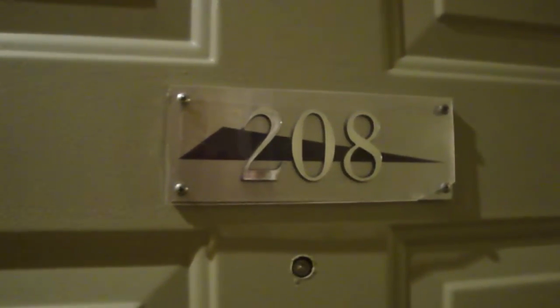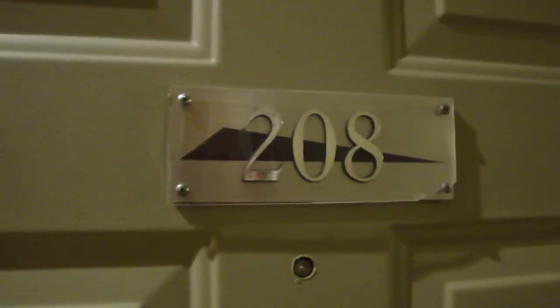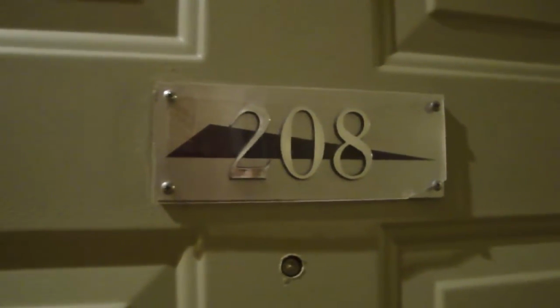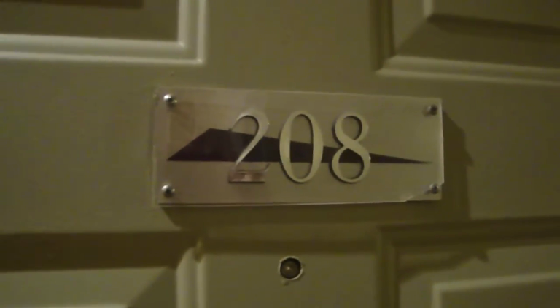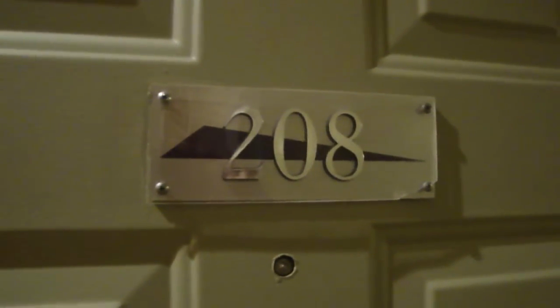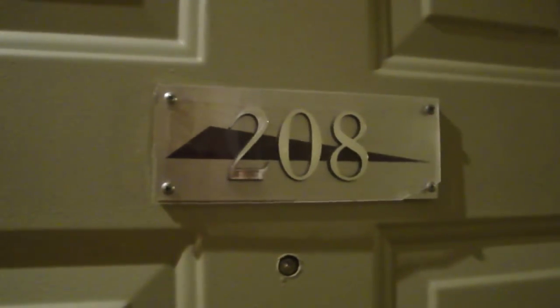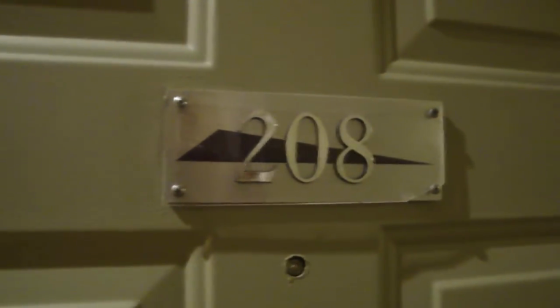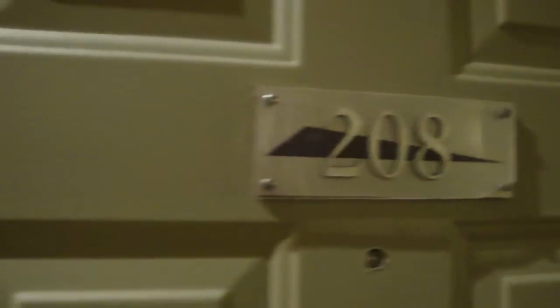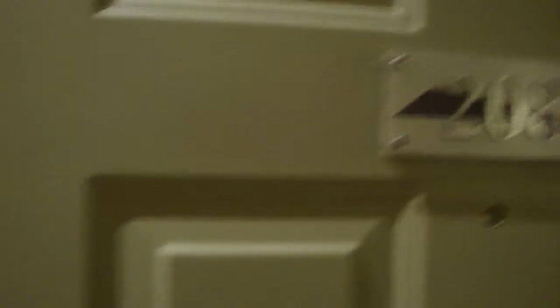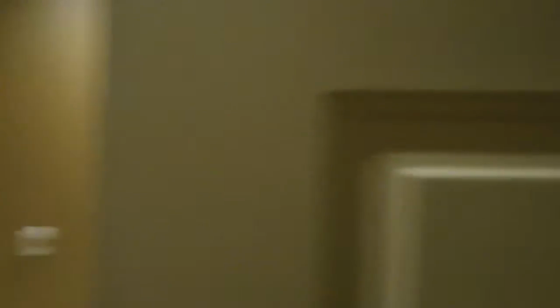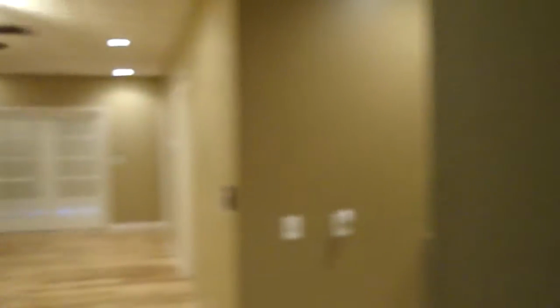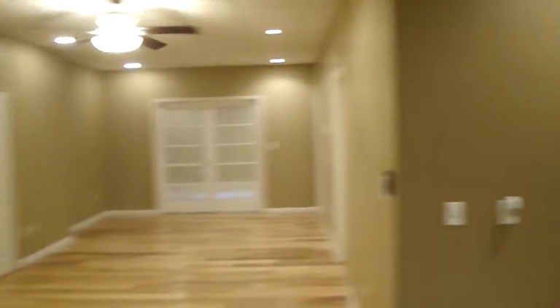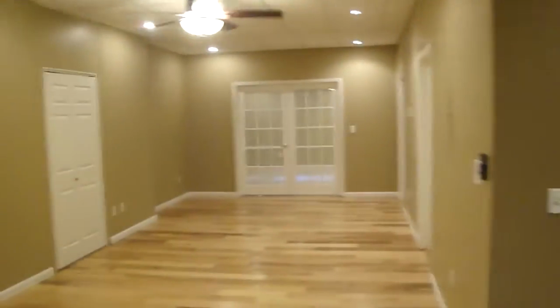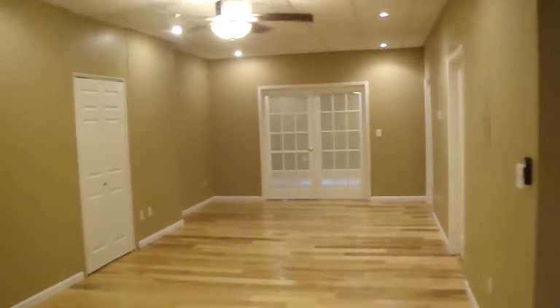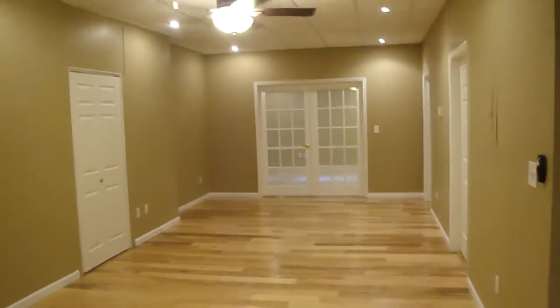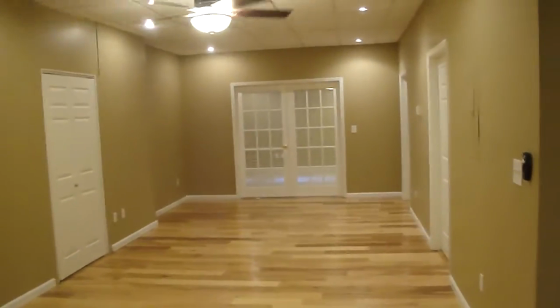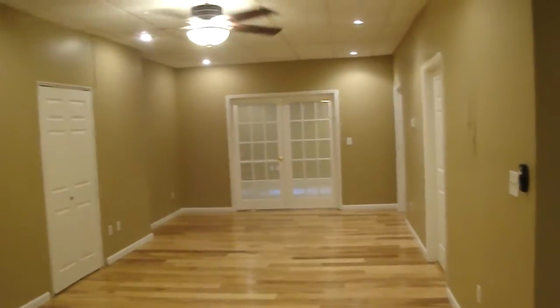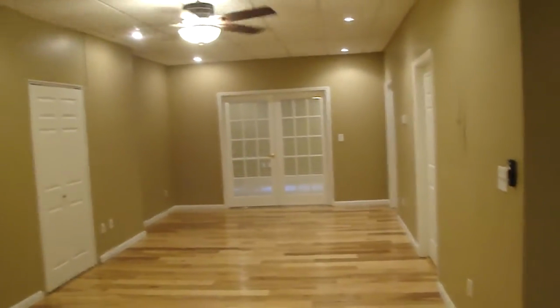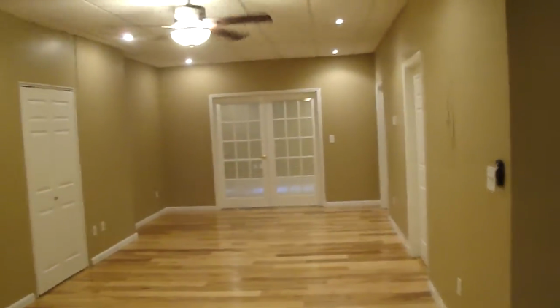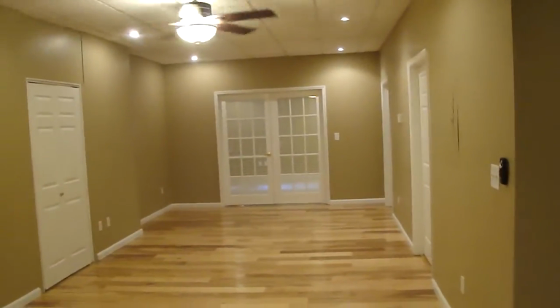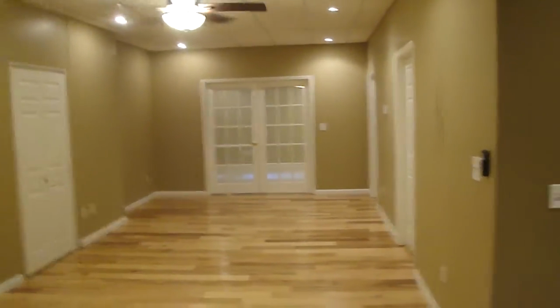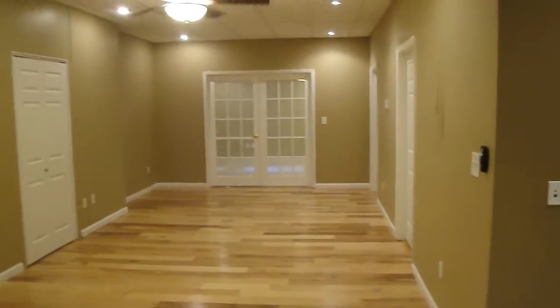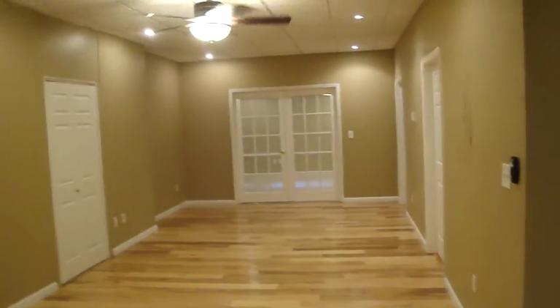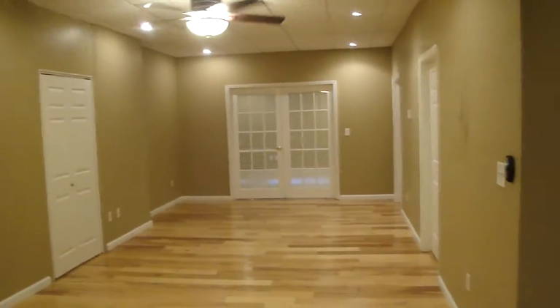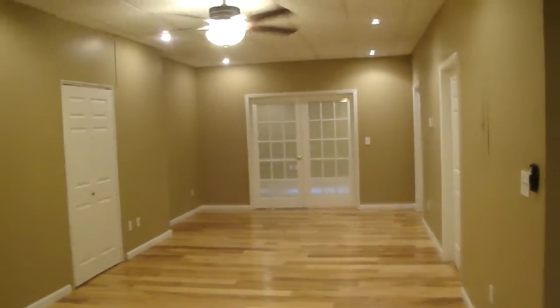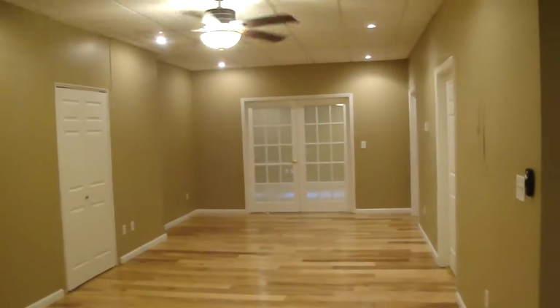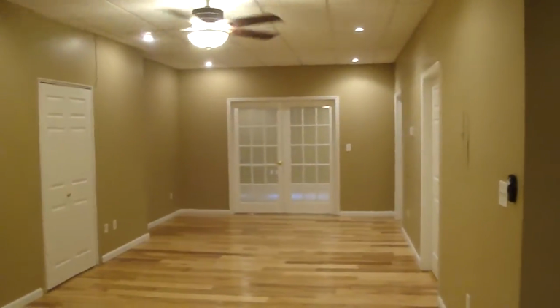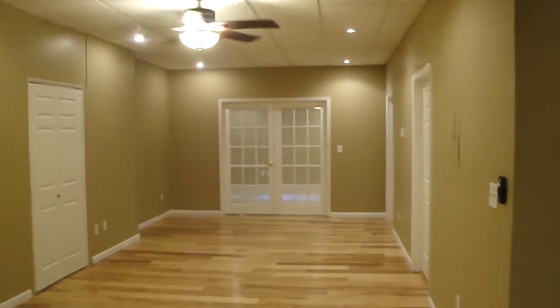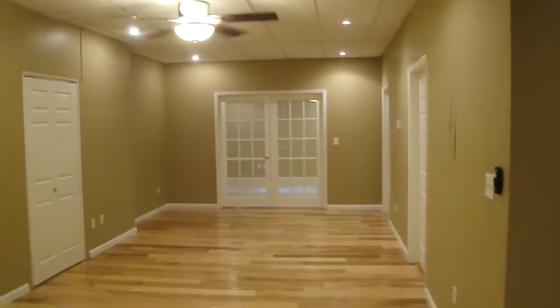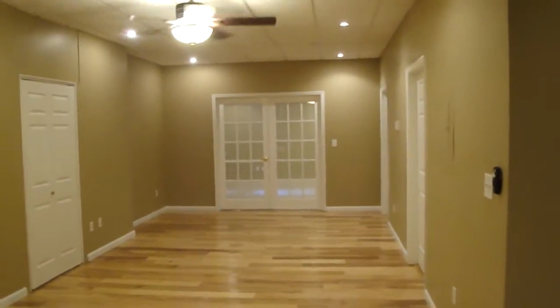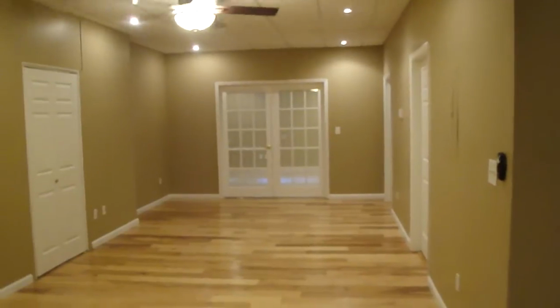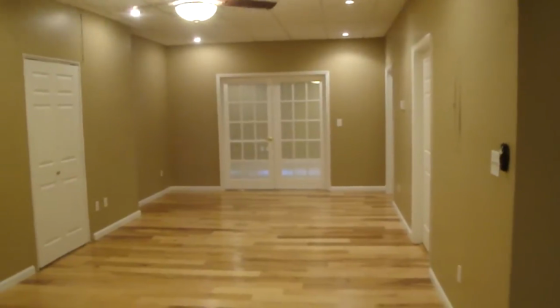This is a video walkthrough of apartment 208. Apartment 208 is a two-bedroom, two-bath unit. It is 1,471 square feet.